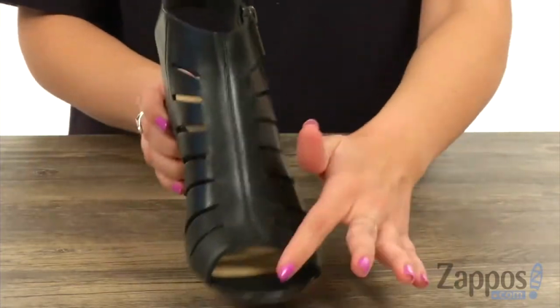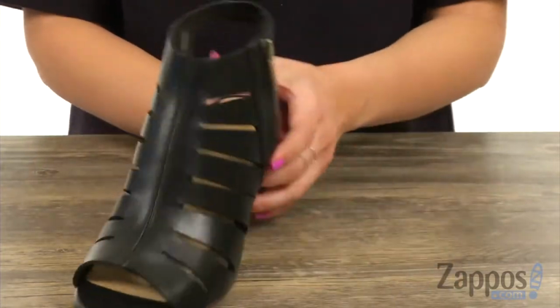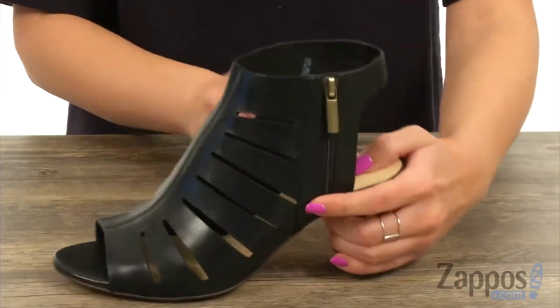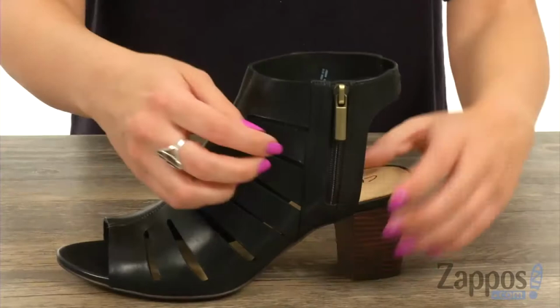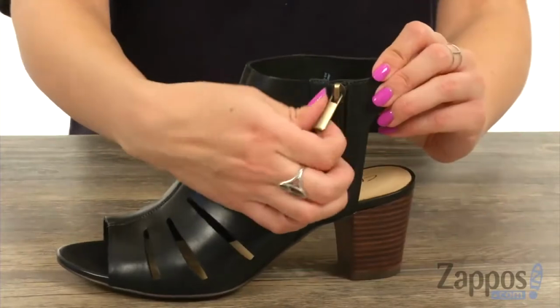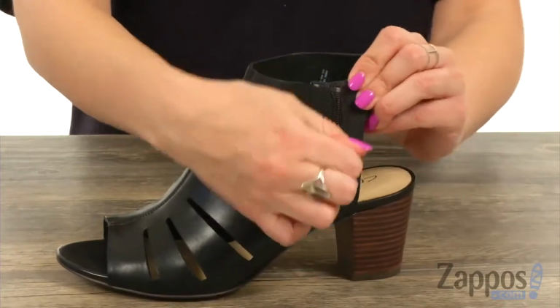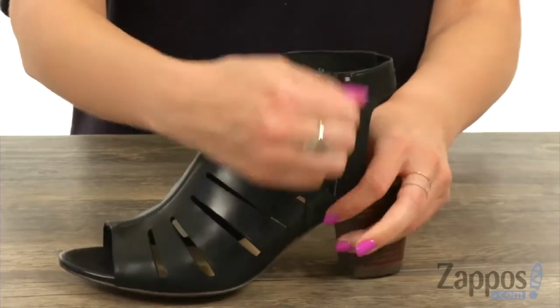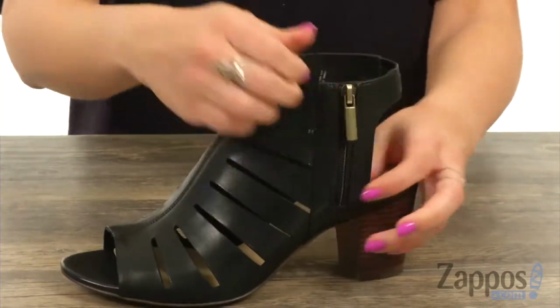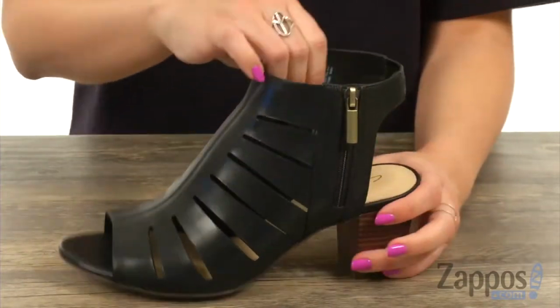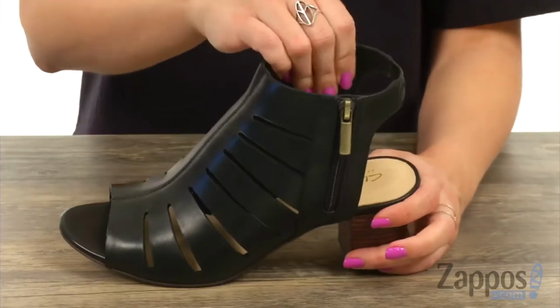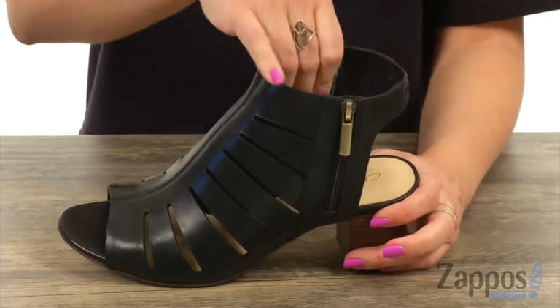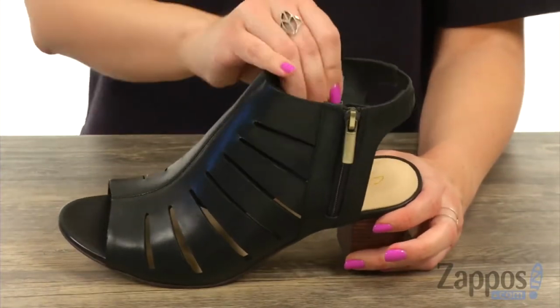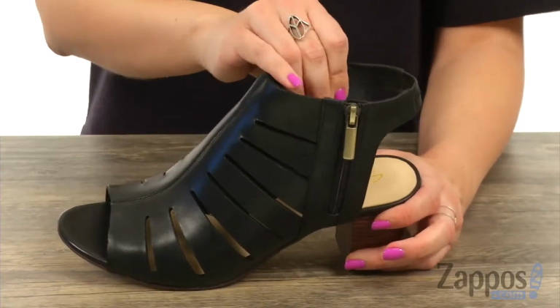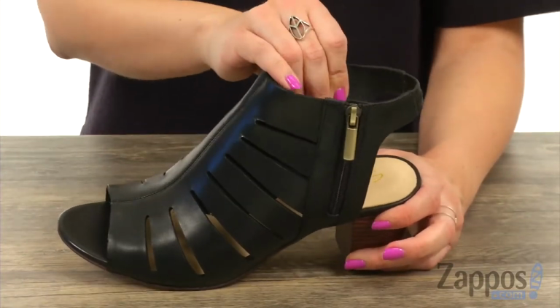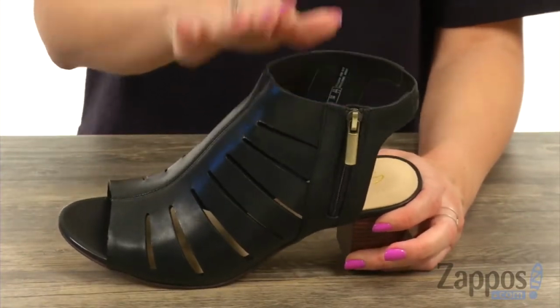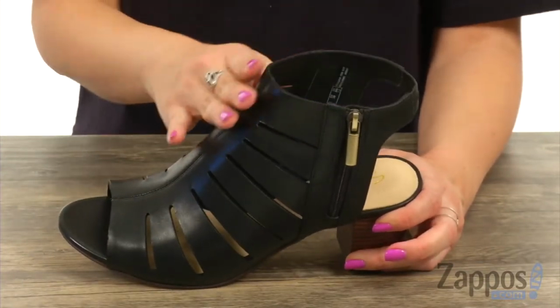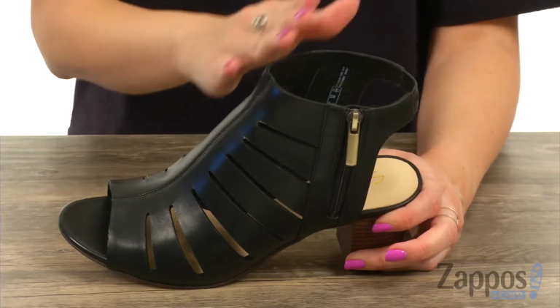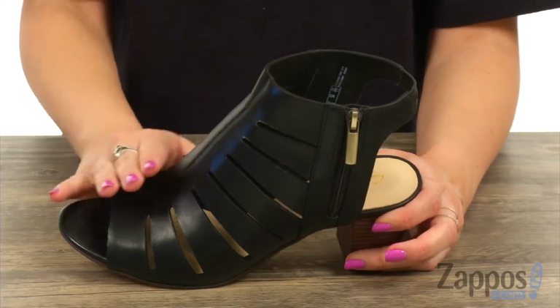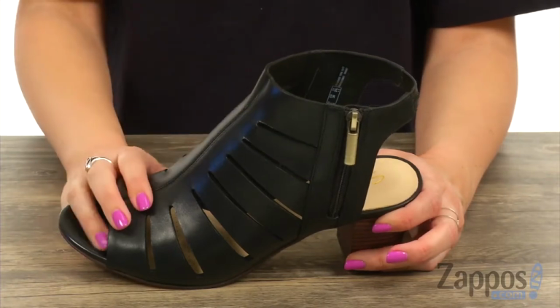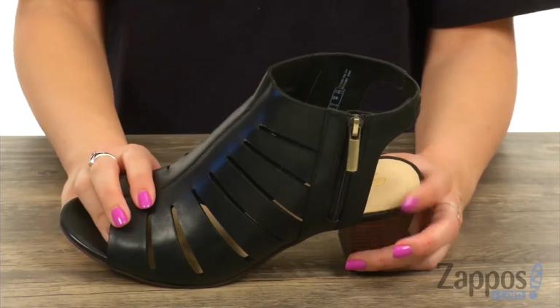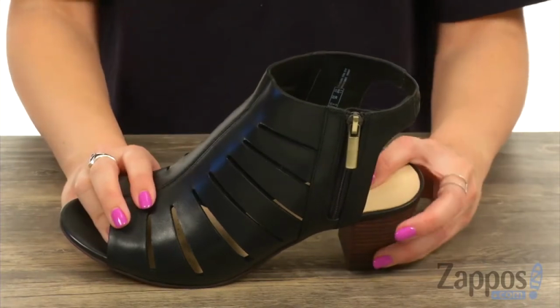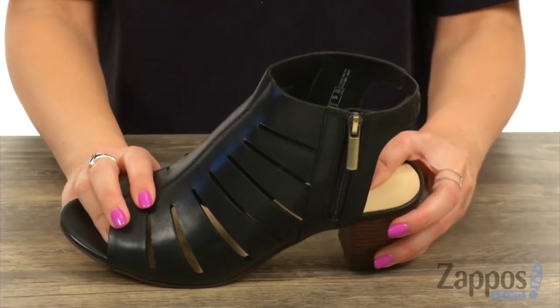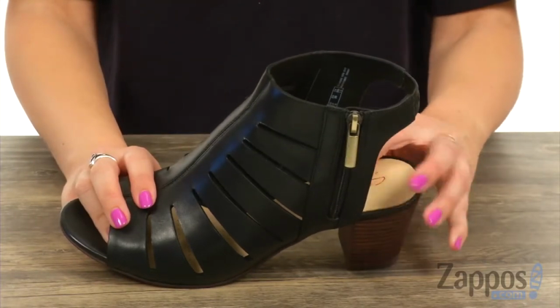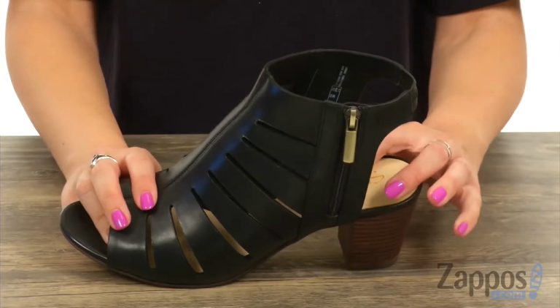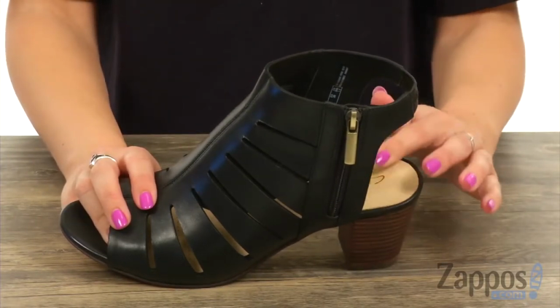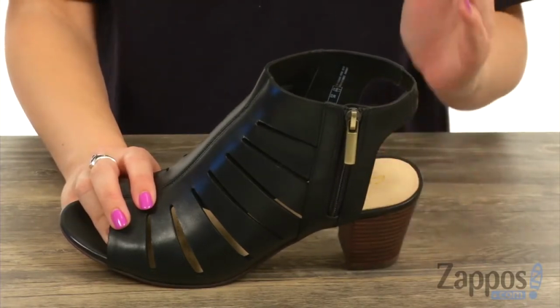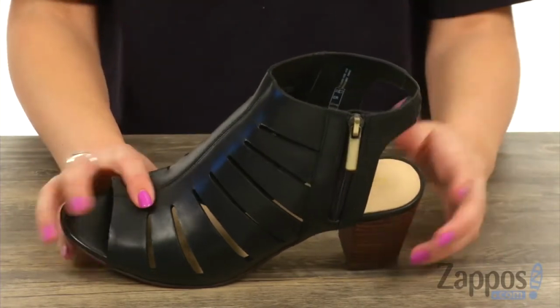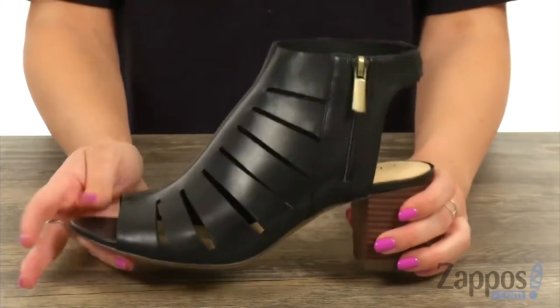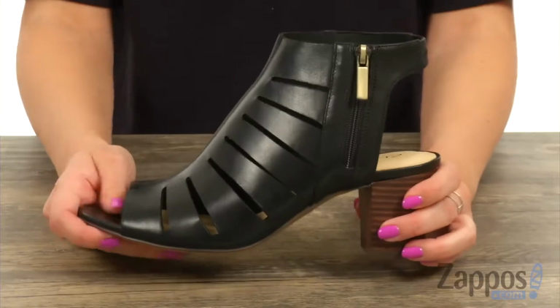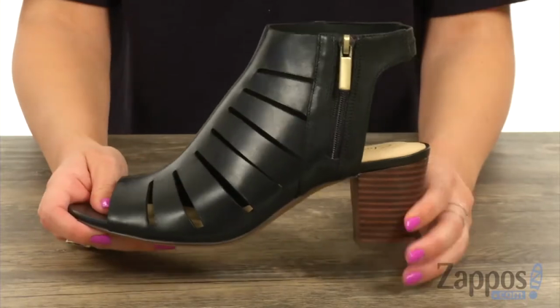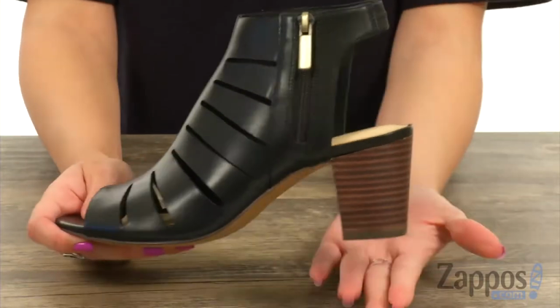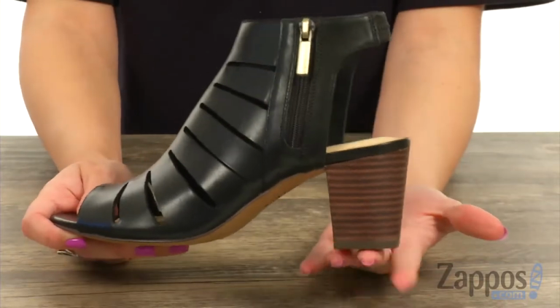It also gives you a zipper for easy on and off. On the inside it has a really soft leather lining and sock liner, so it's nice and plush against bare feet. There's tons of cushioning in the OrthoLite footbed — it also wicks away moisture to keep your feet fresh.